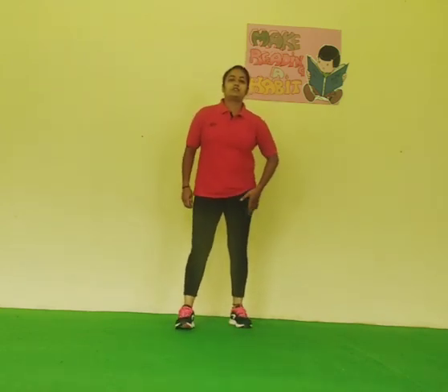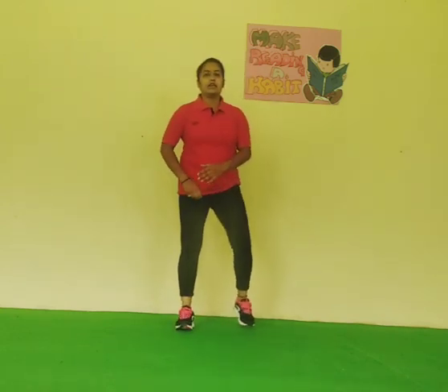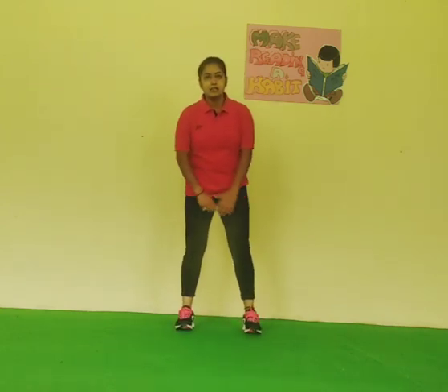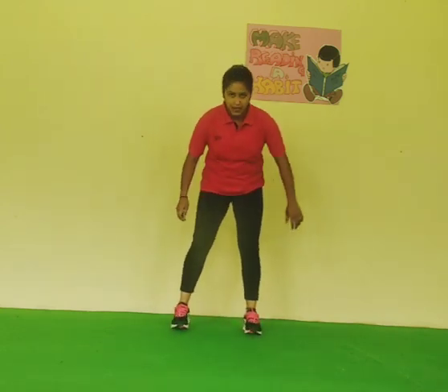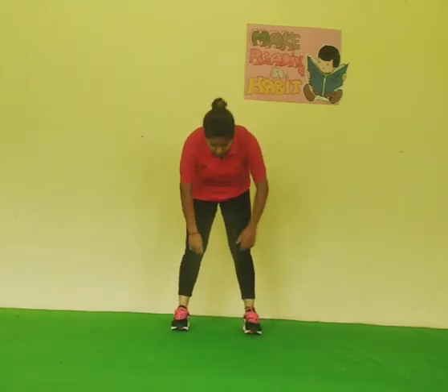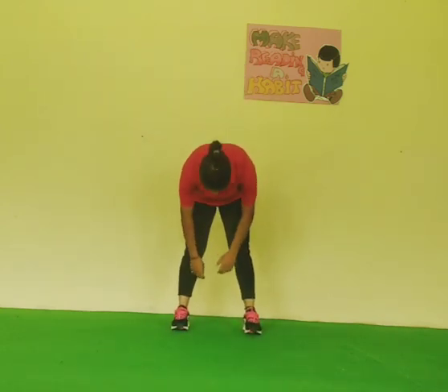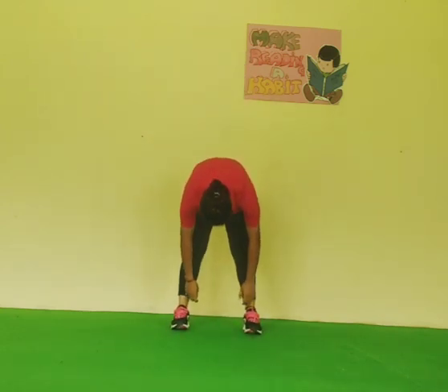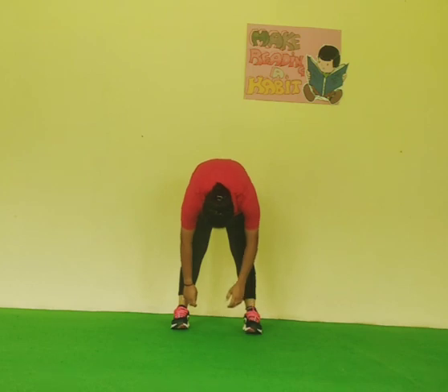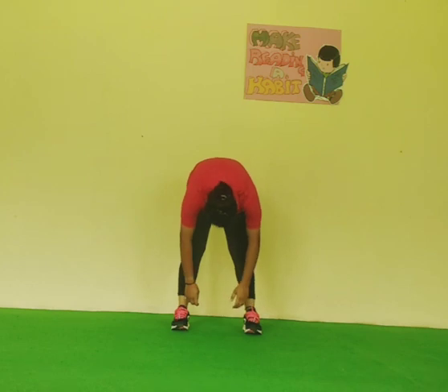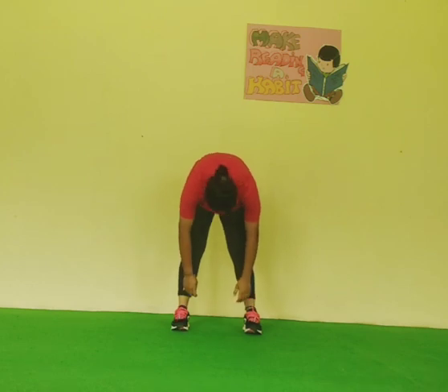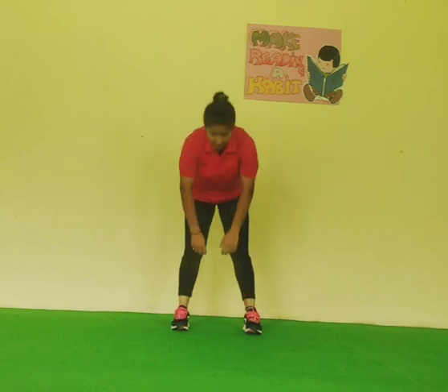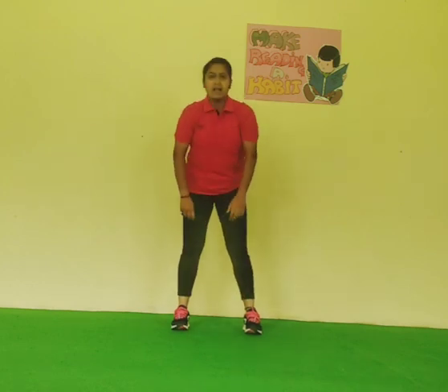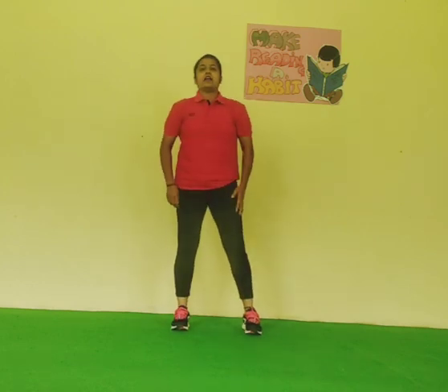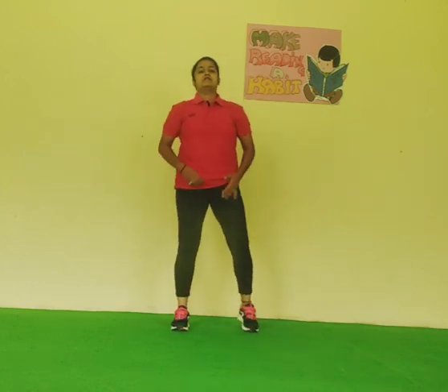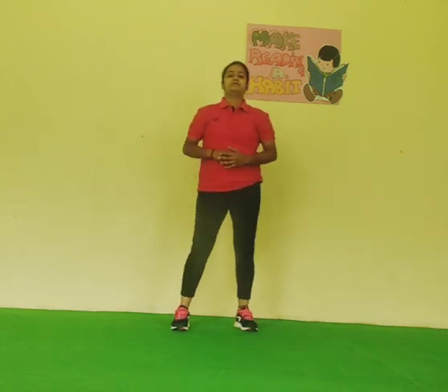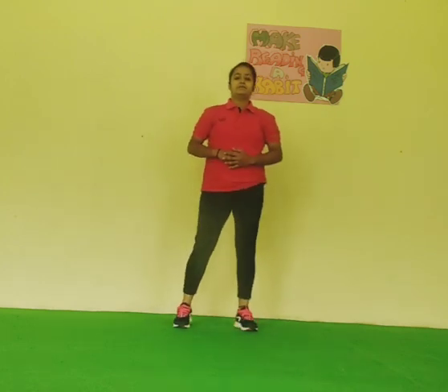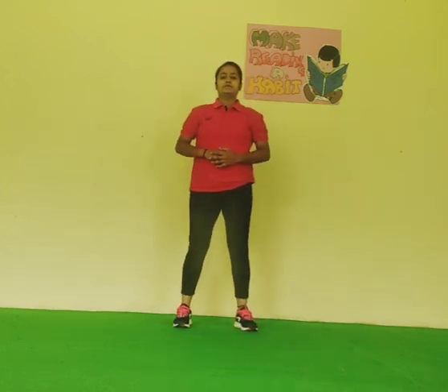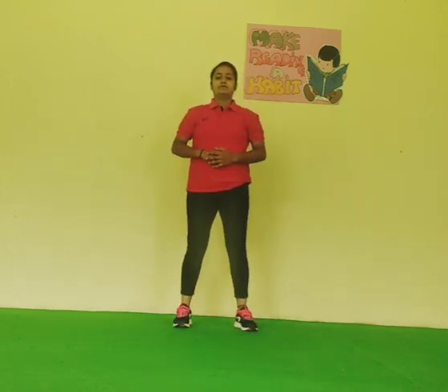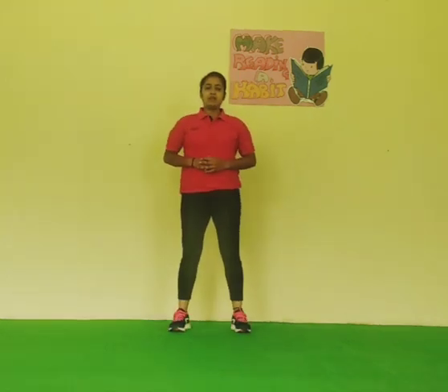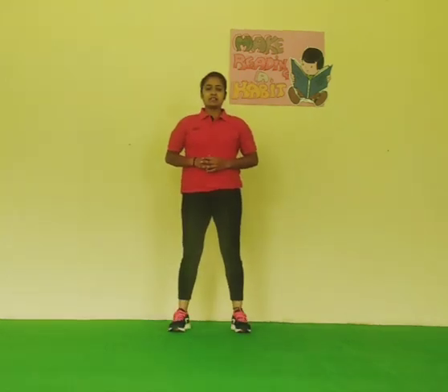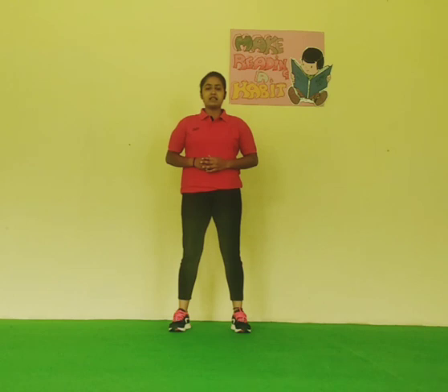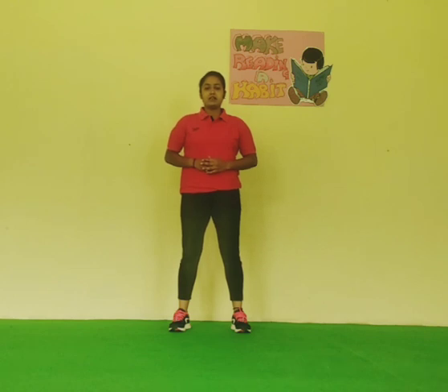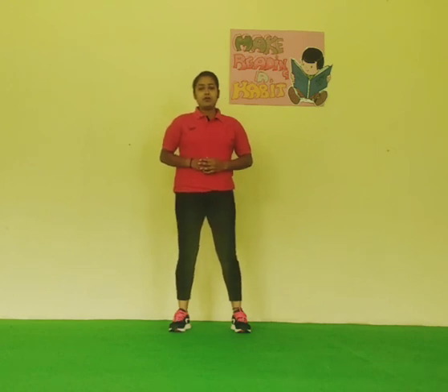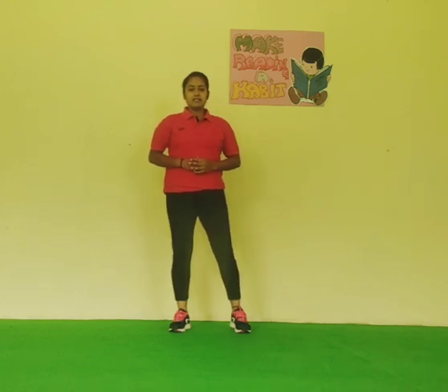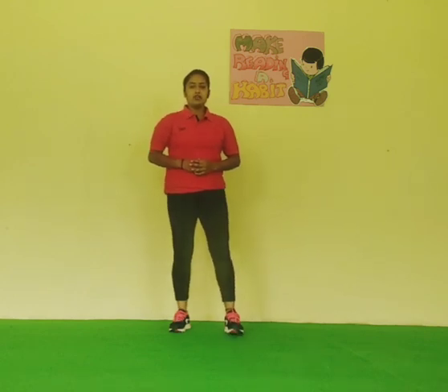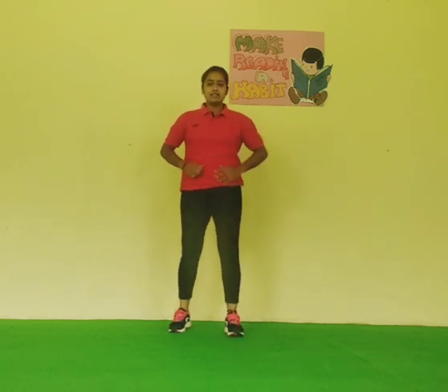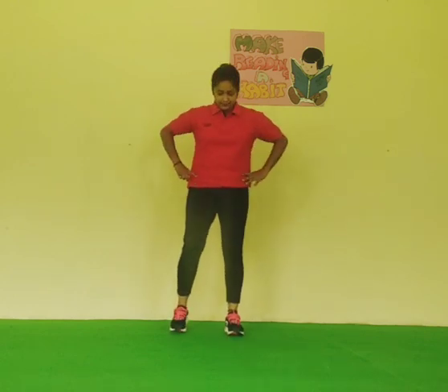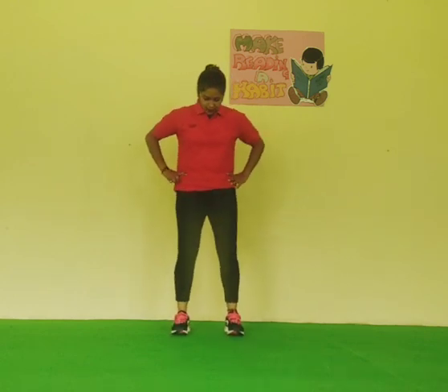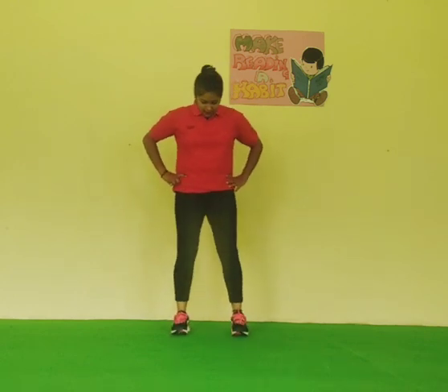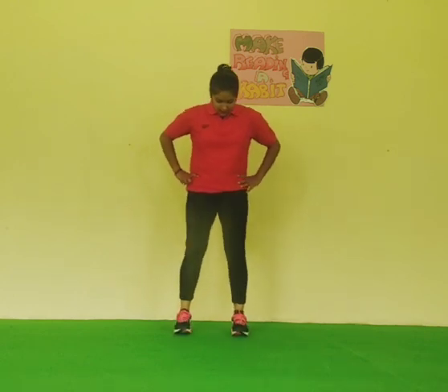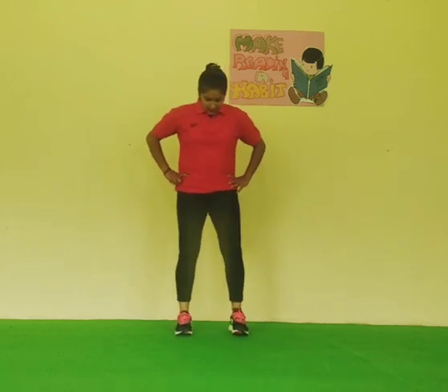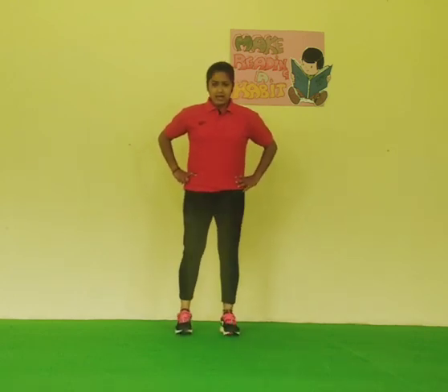Next, relax your body down. And relax. Start again. Next exercise — both hands on your waist. Start.